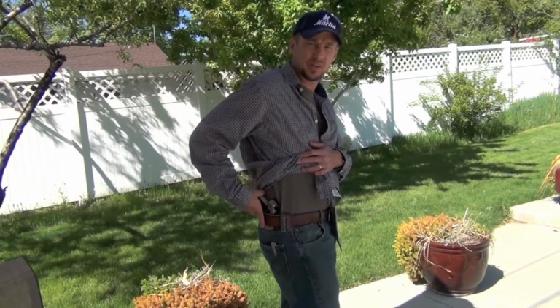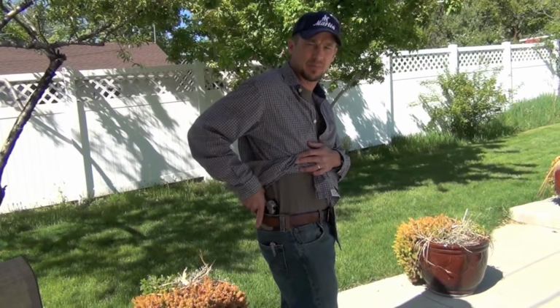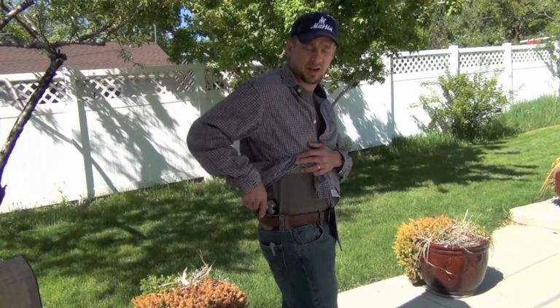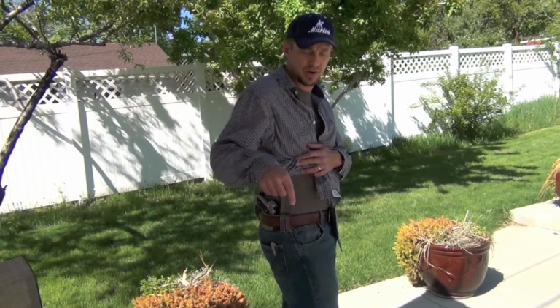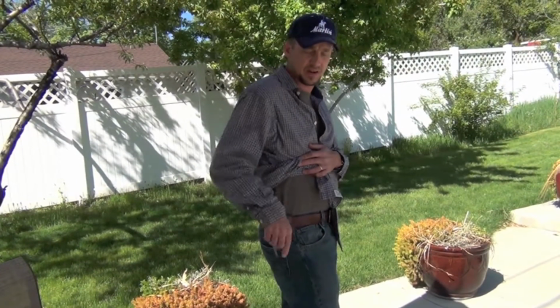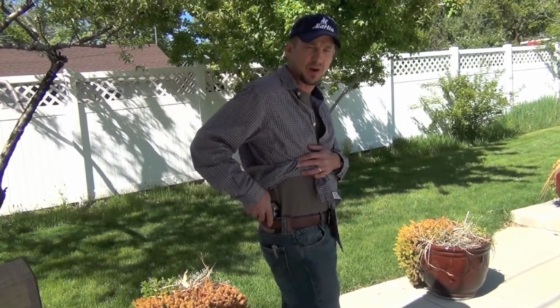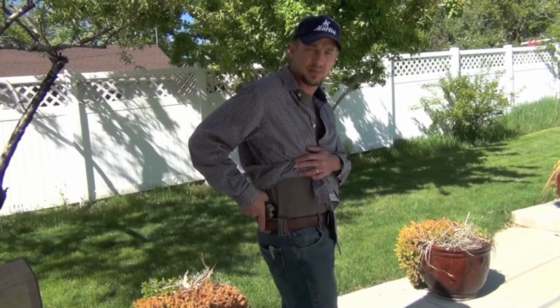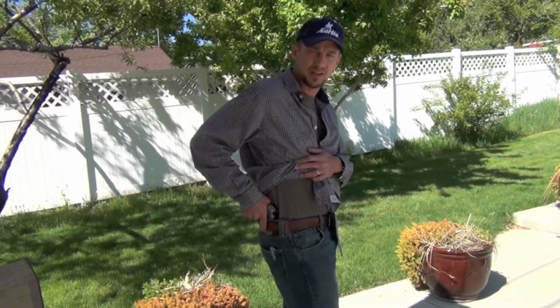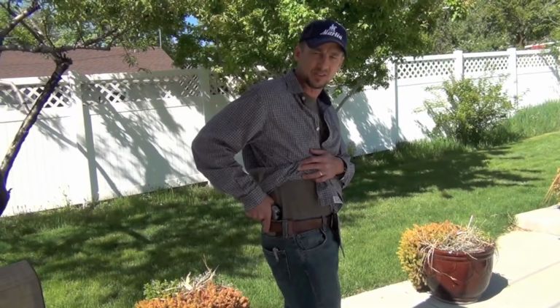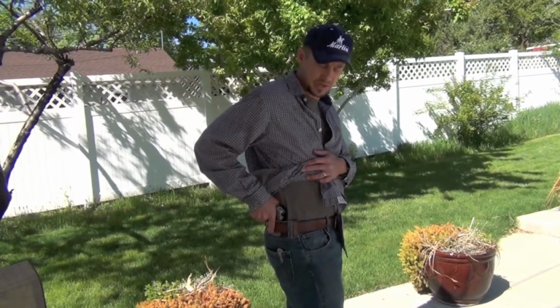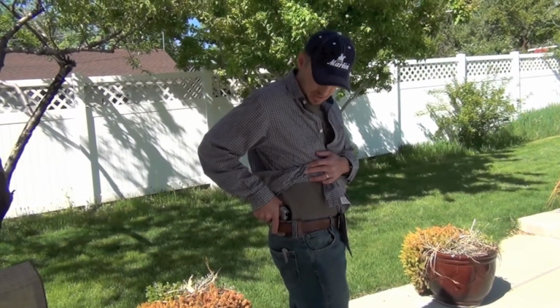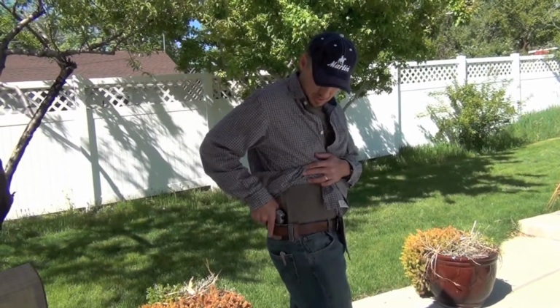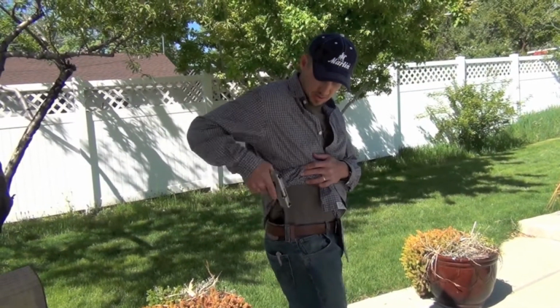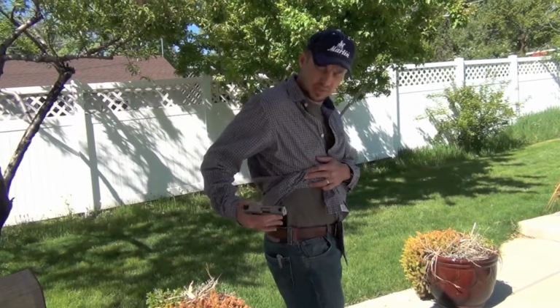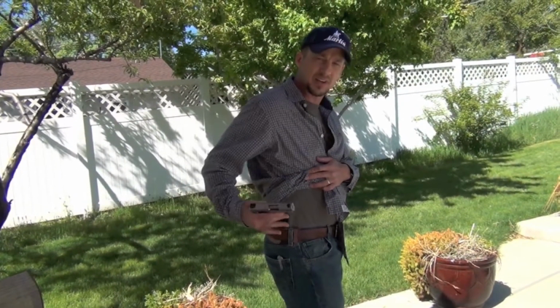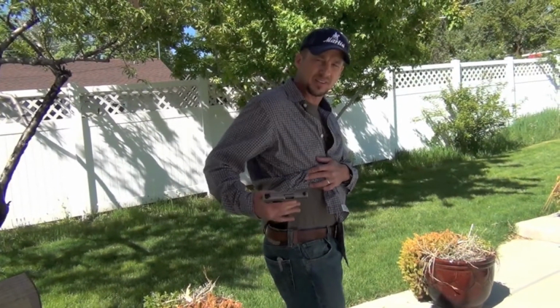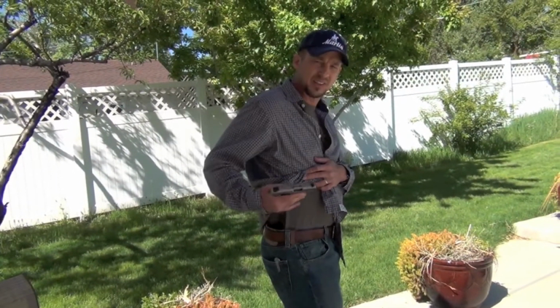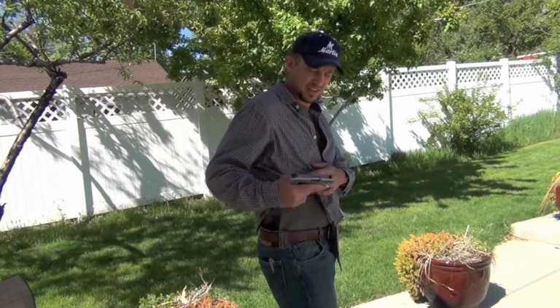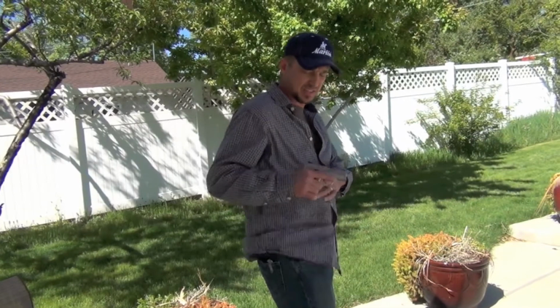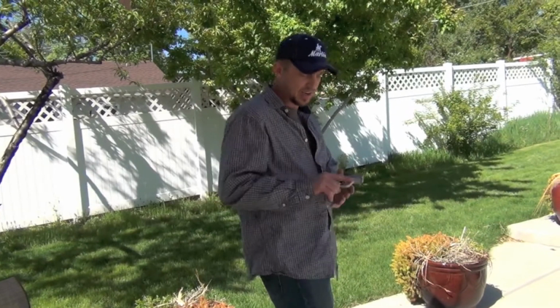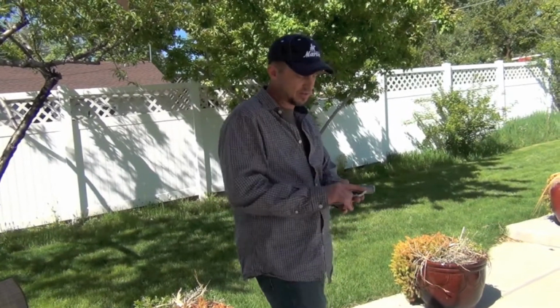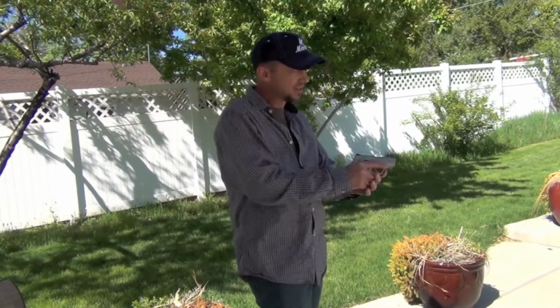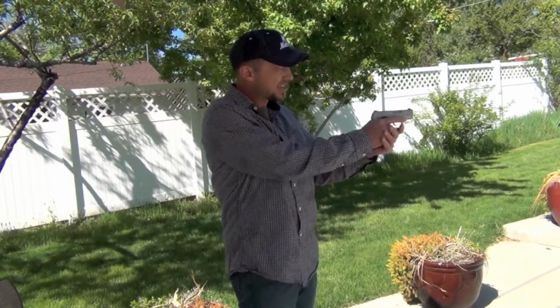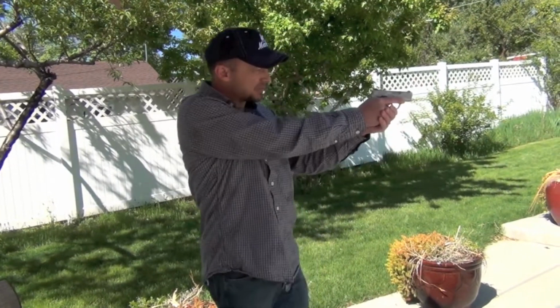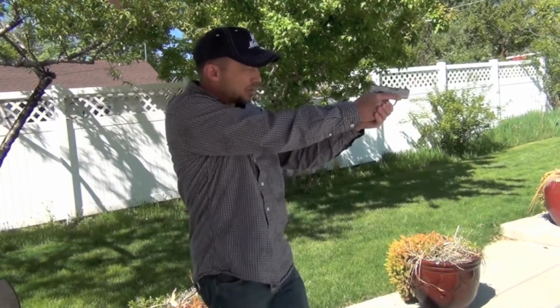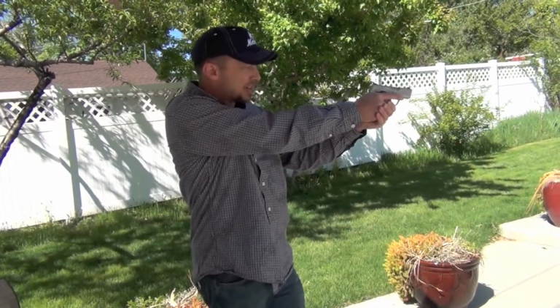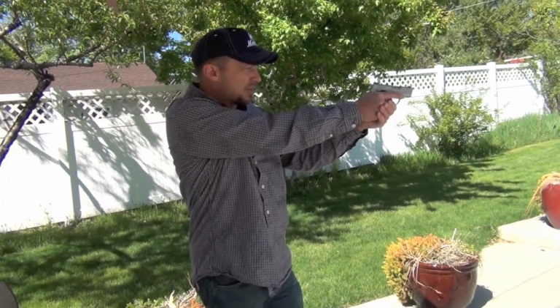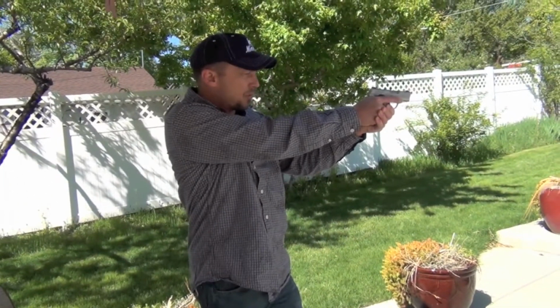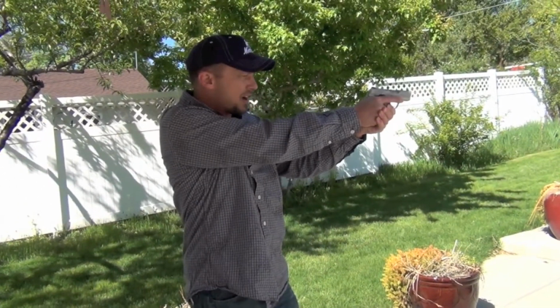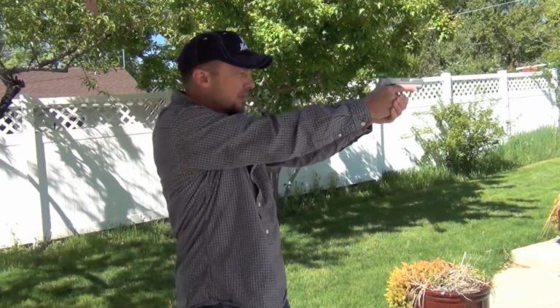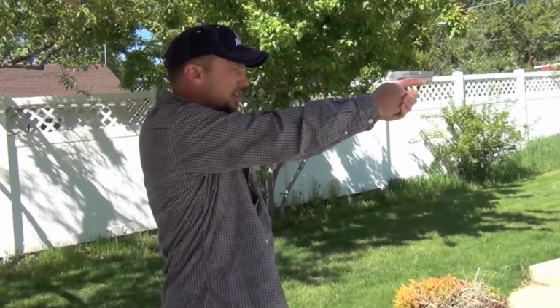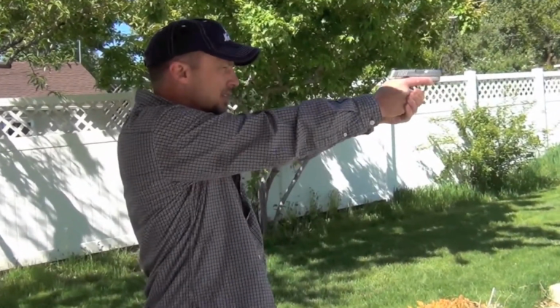I'll put the link down here at the bottom in the notes. It's a Kydex holster and it's got some leather parts to it. We're going to pull it out here in a minute and show you.